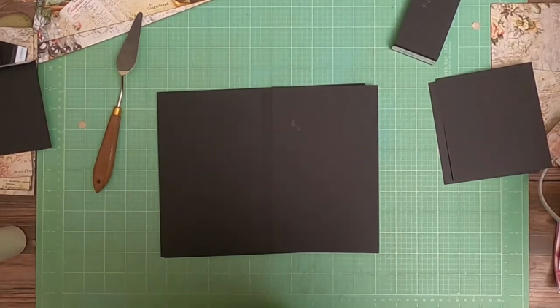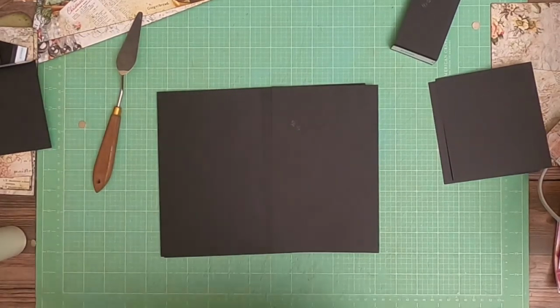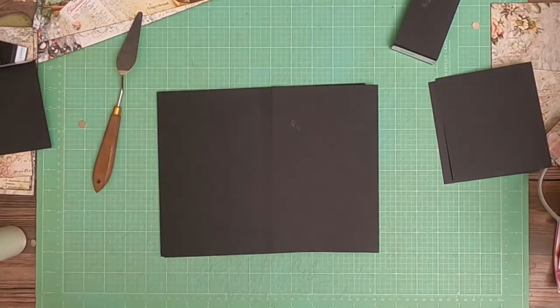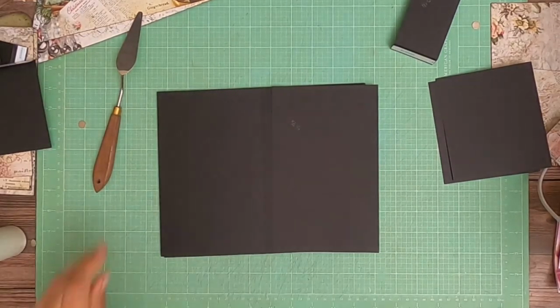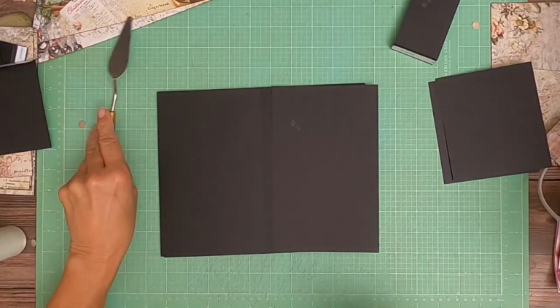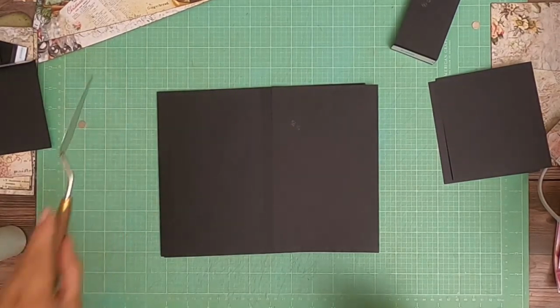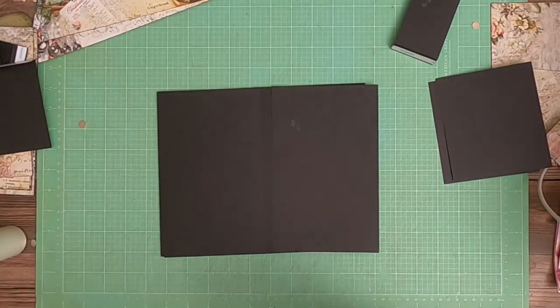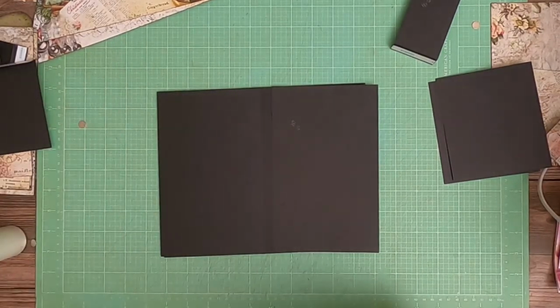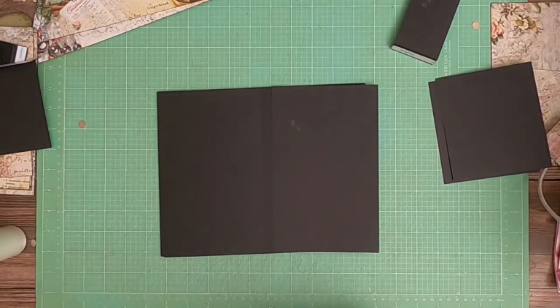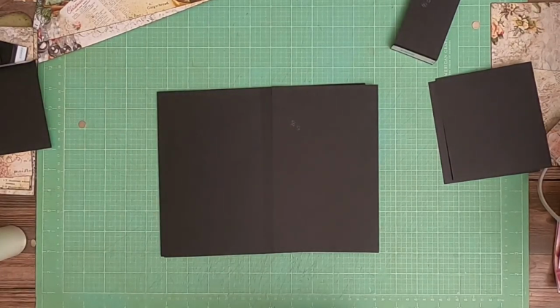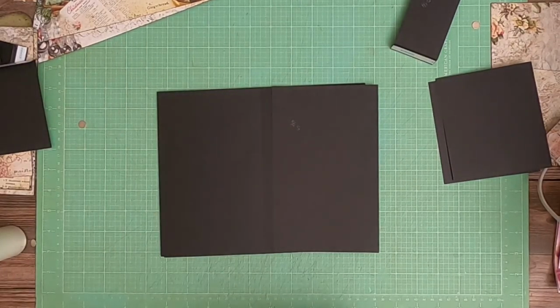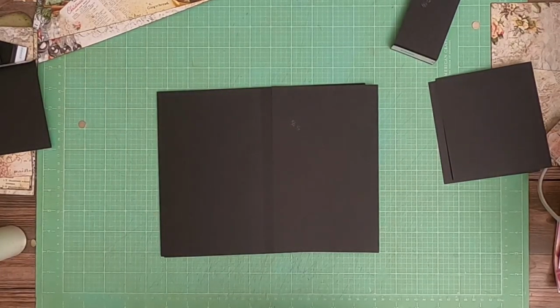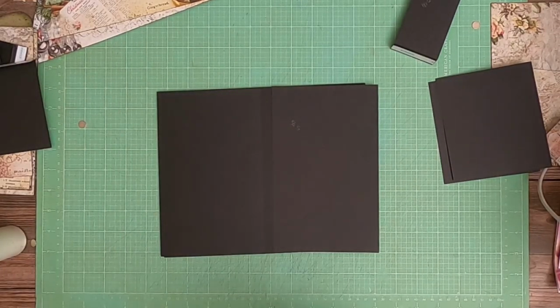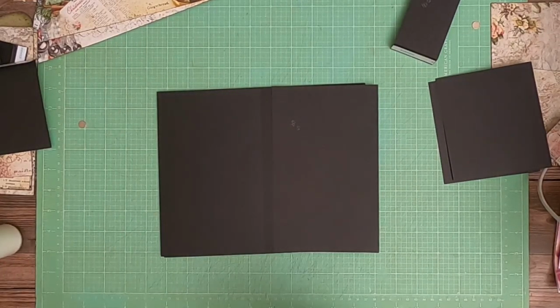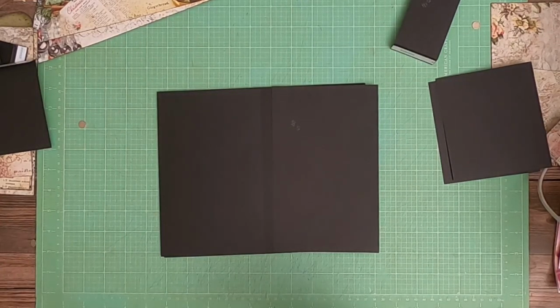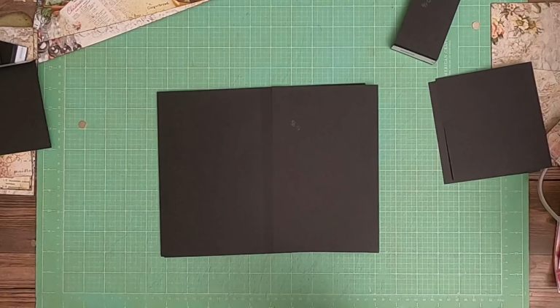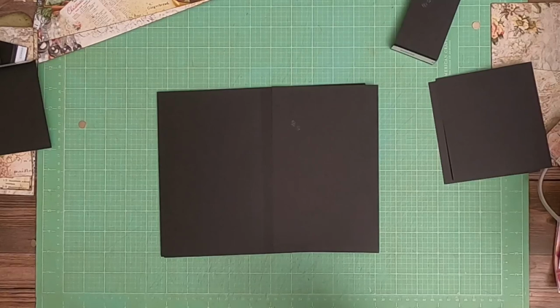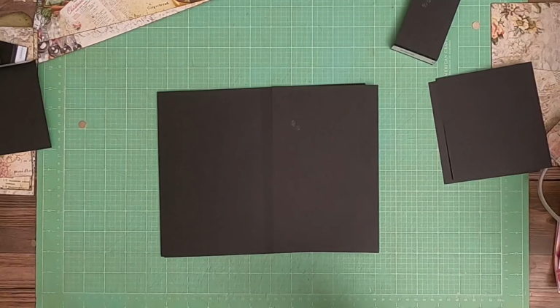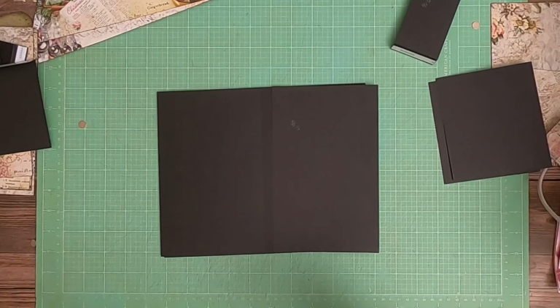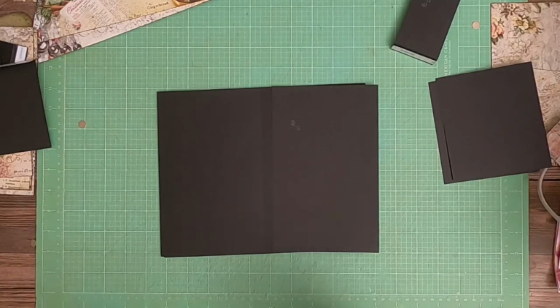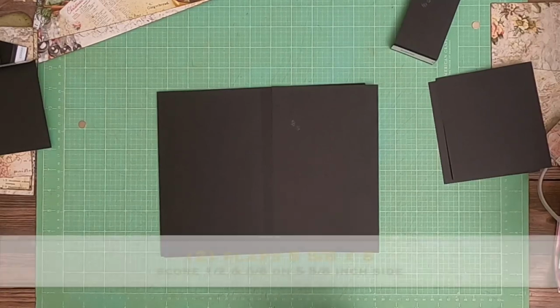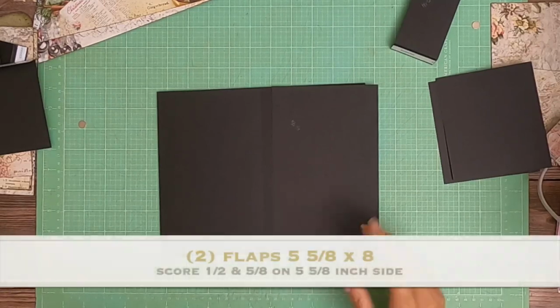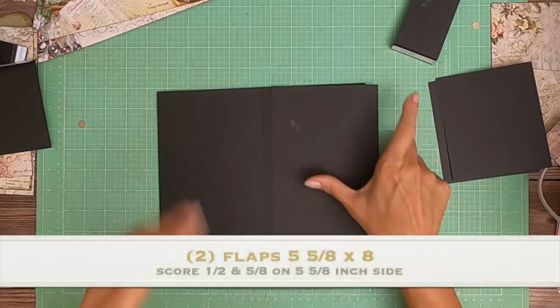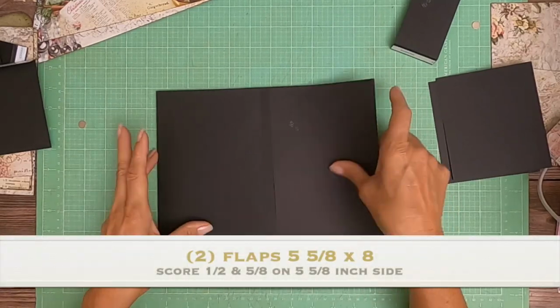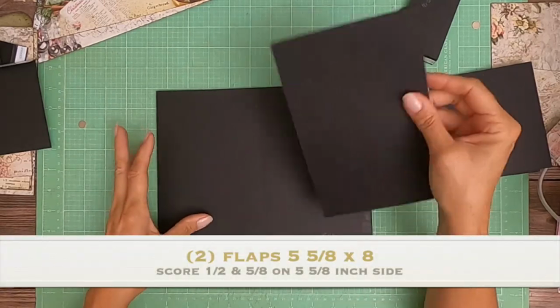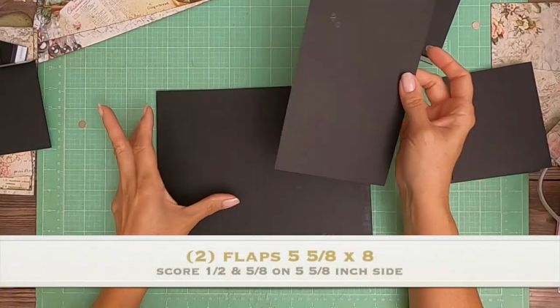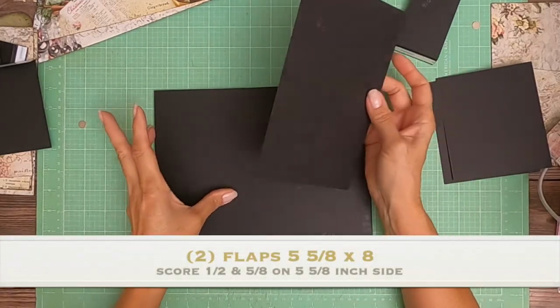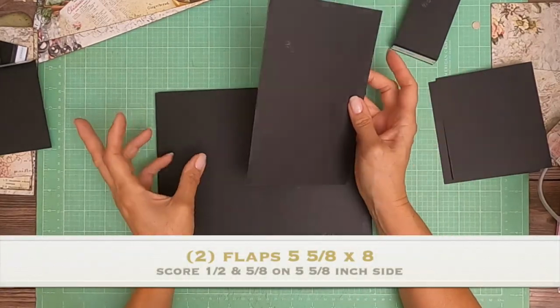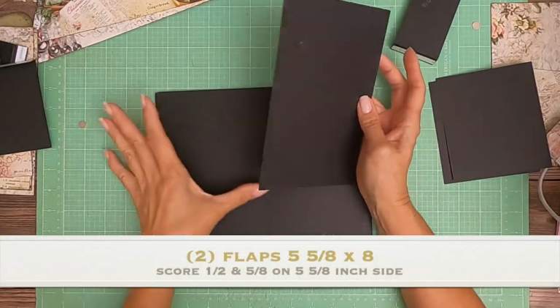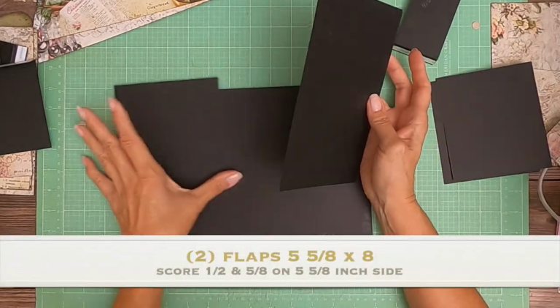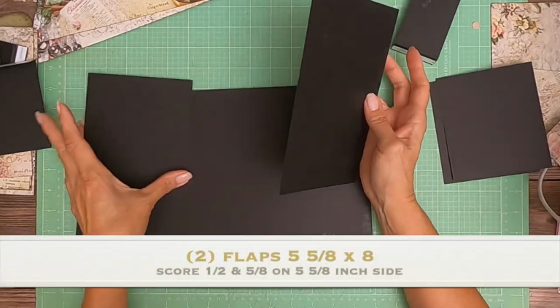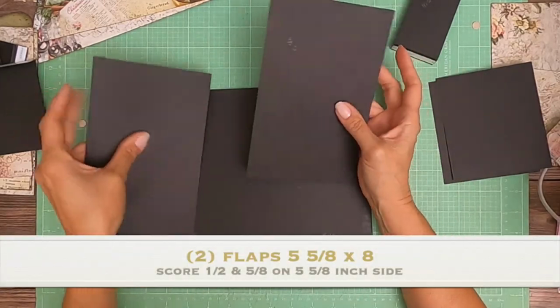Hey everyone, it's Daphne from Scrap and Create, and we're working on page six of Mistletoe and Holly, and we're going to start with two flaps, a left and a right.